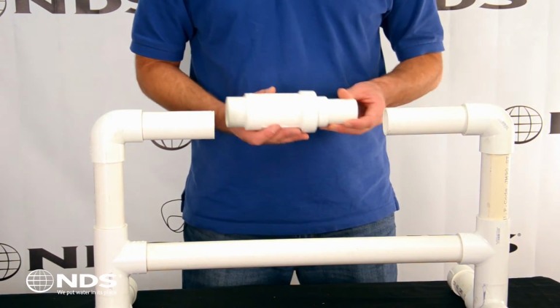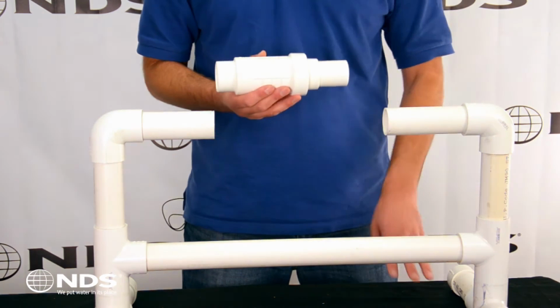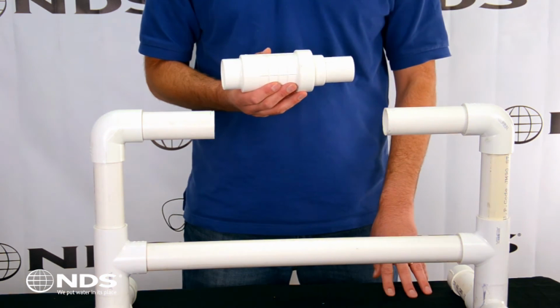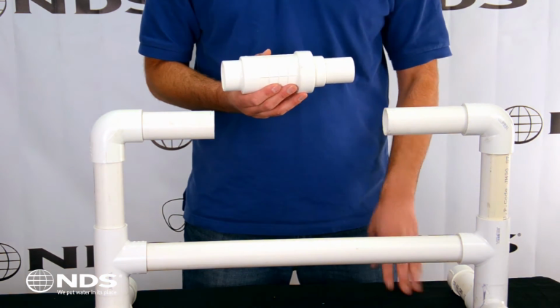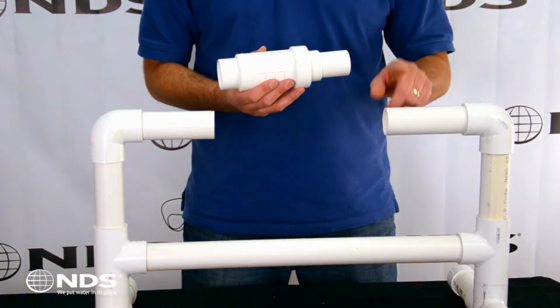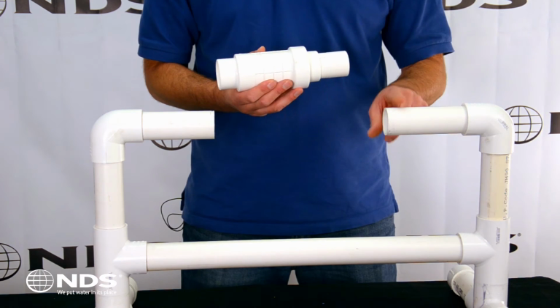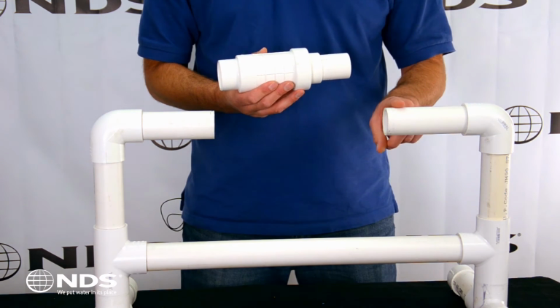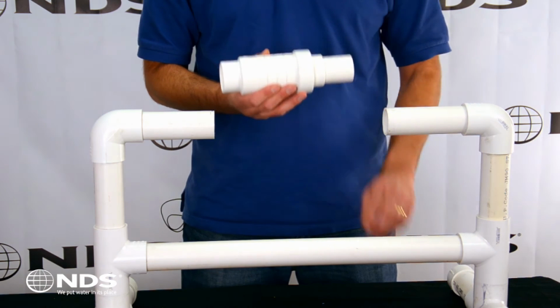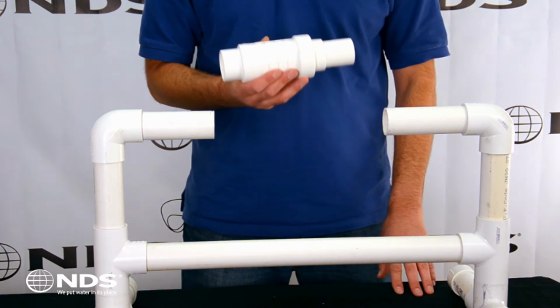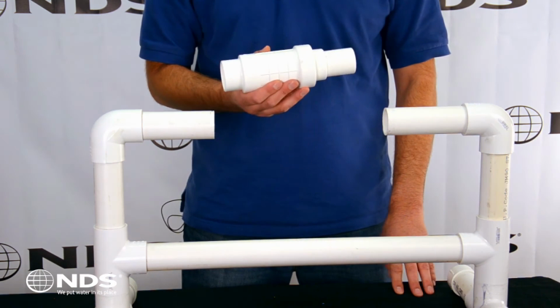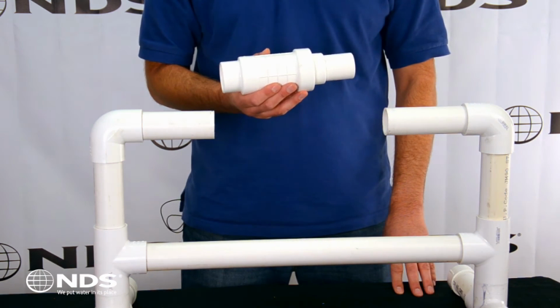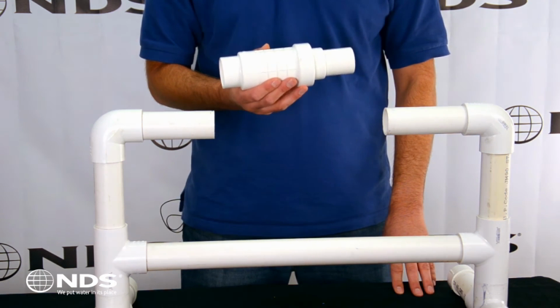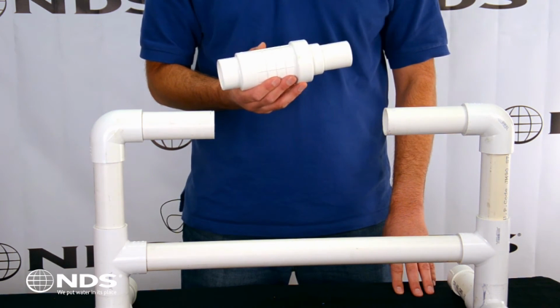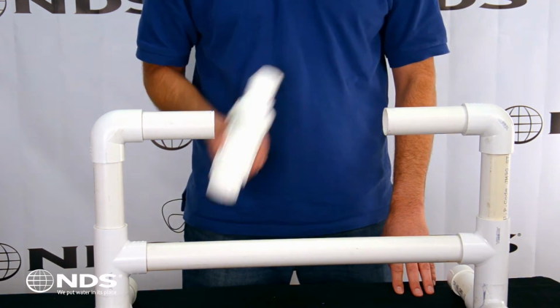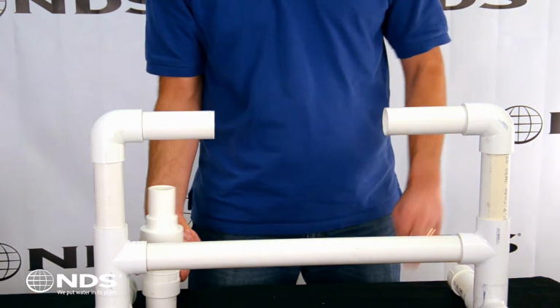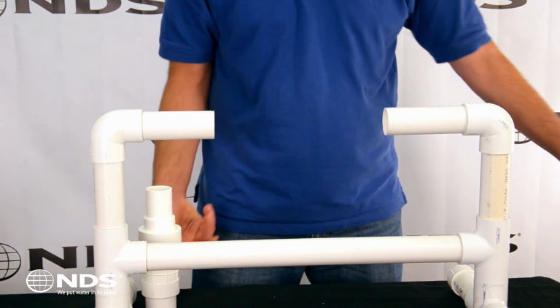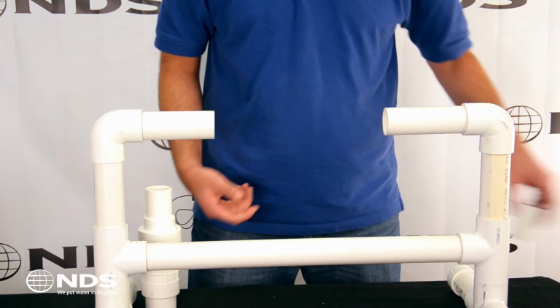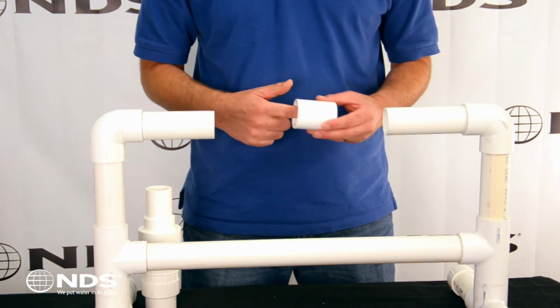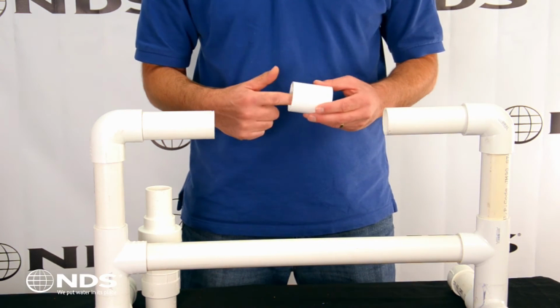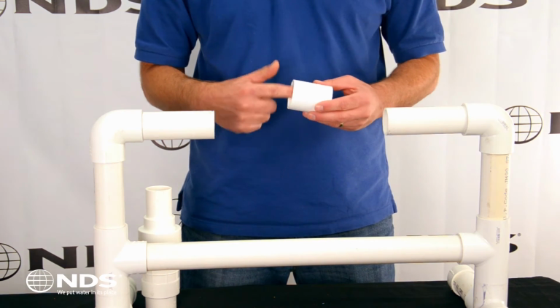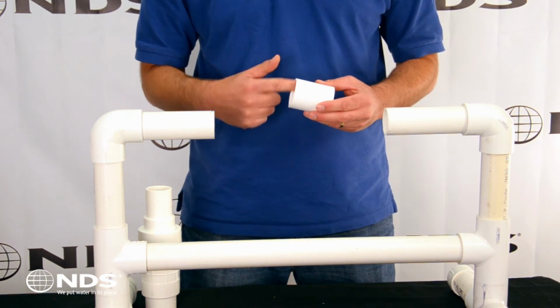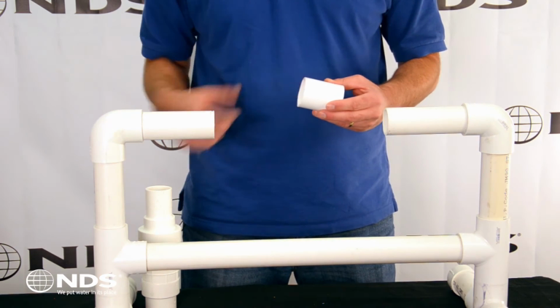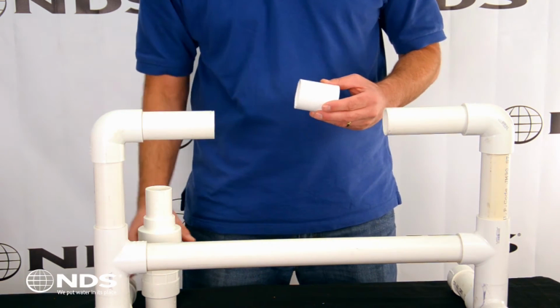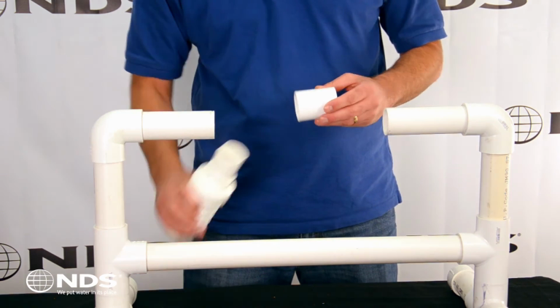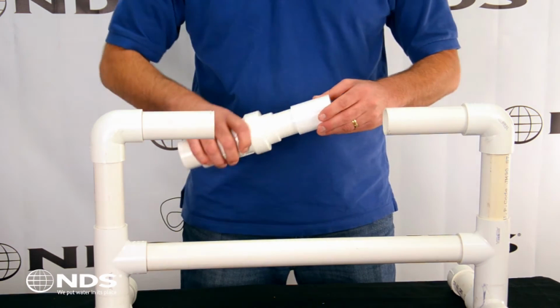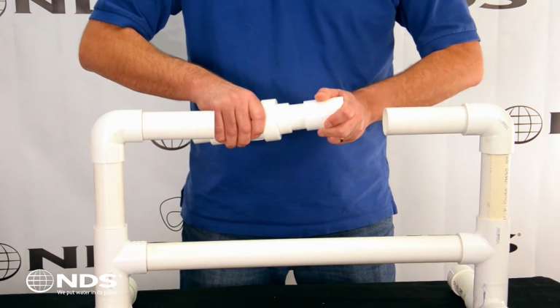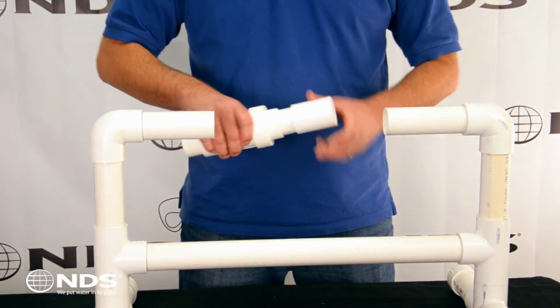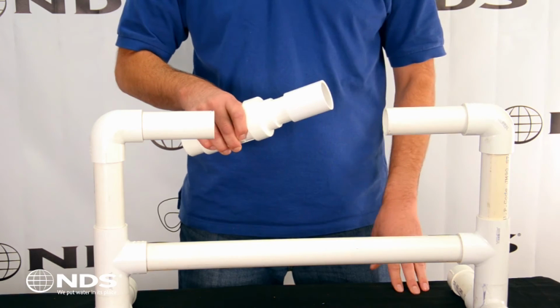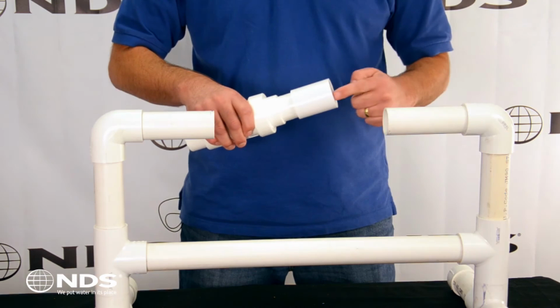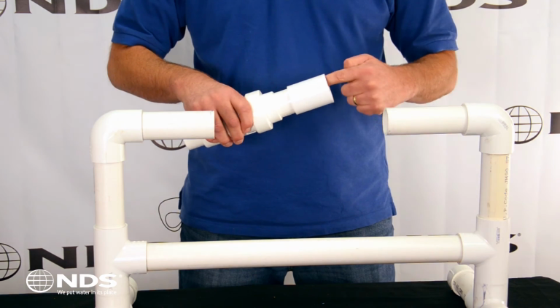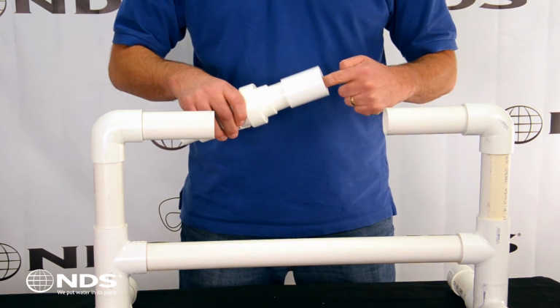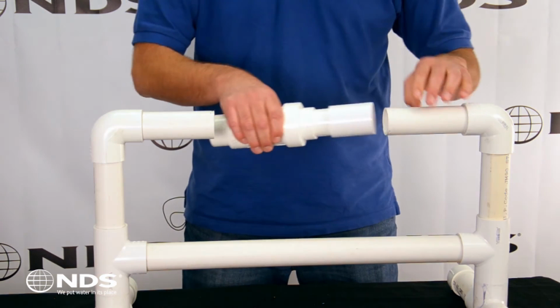The NDS QuickFix fits Schedule 40 pipe and has a number of built-in features that make installation easy. First, glue a Schedule 40 coupler onto the end of the piston. Next, glue the coupler onto the pipe.